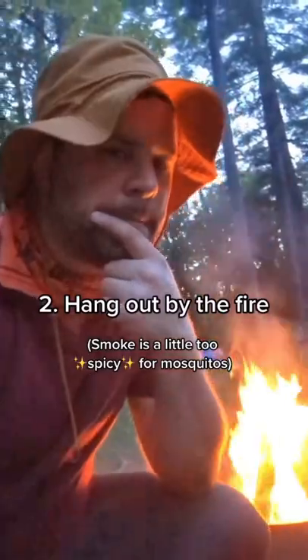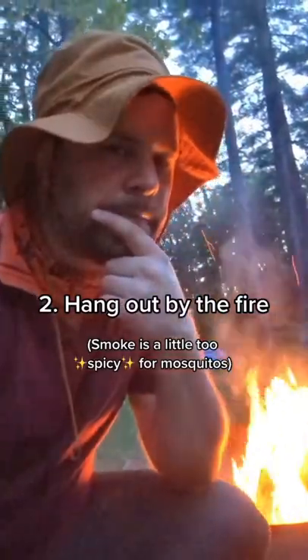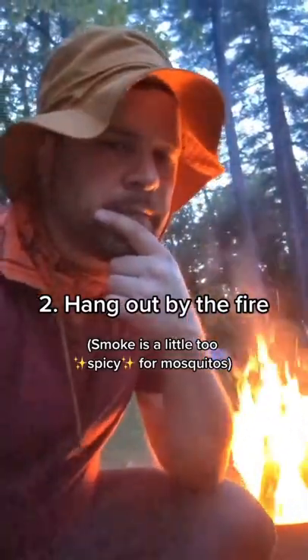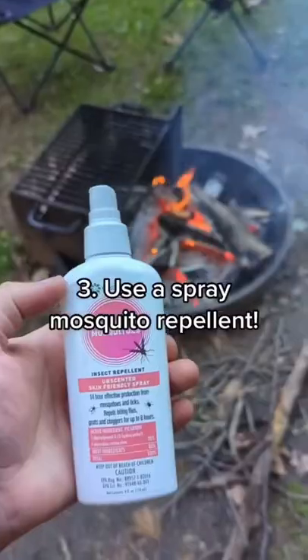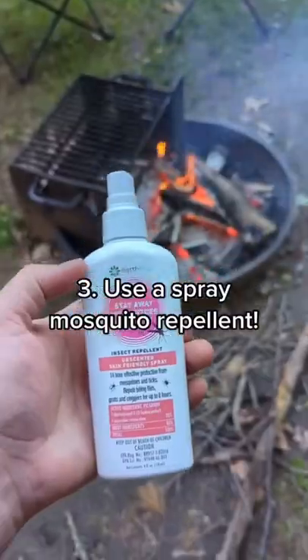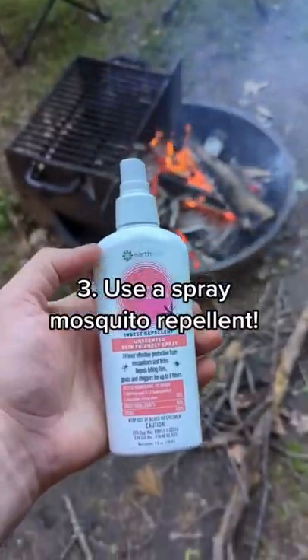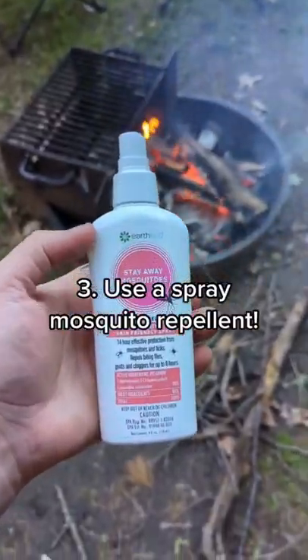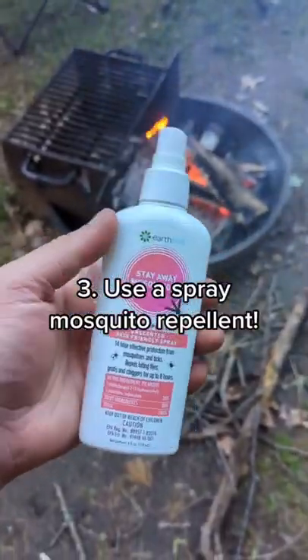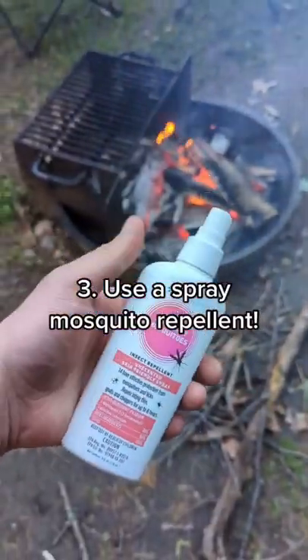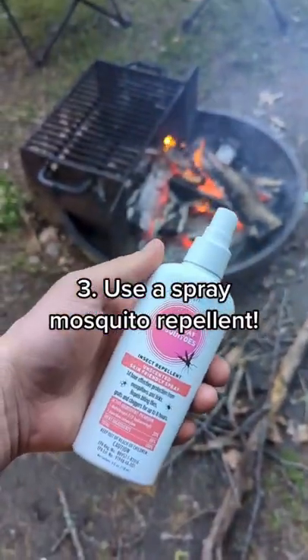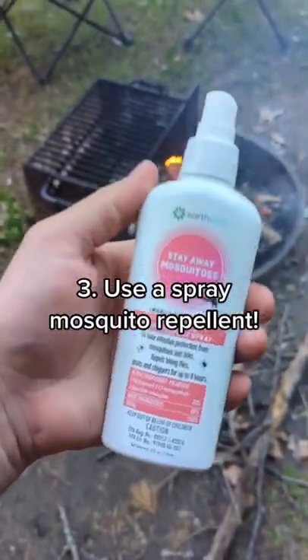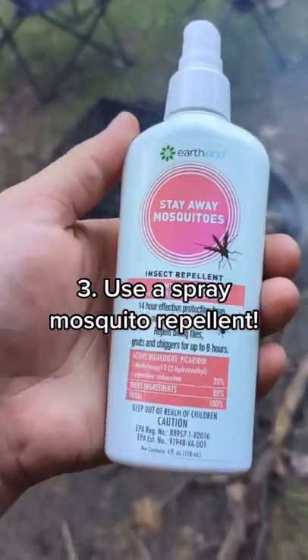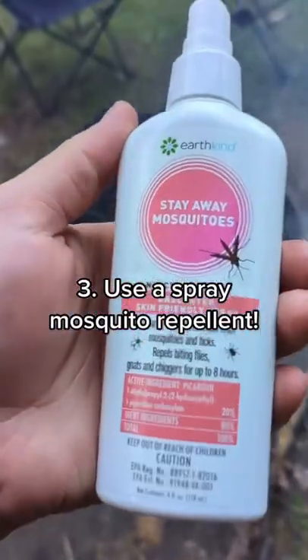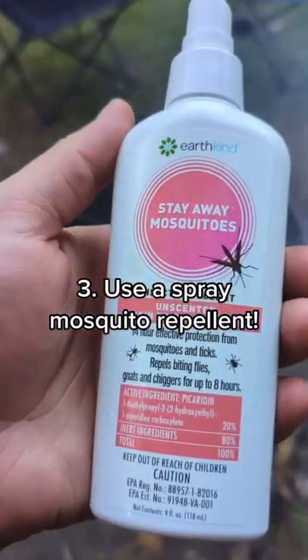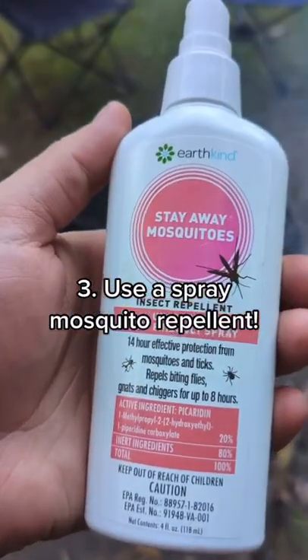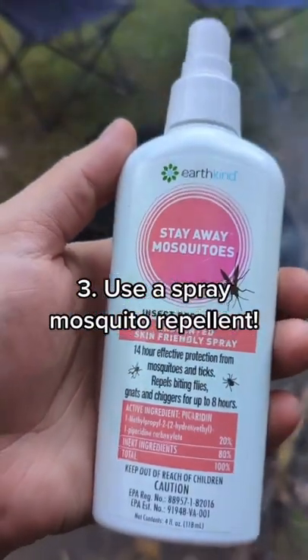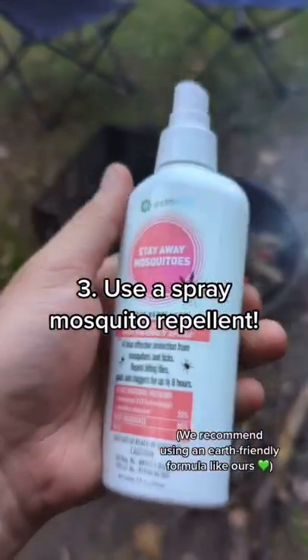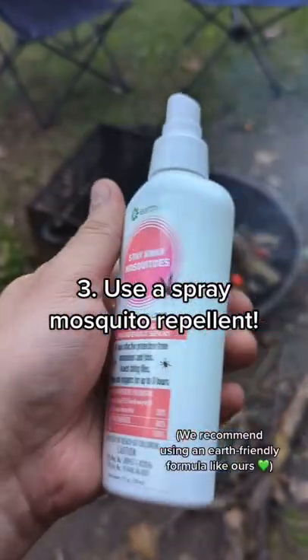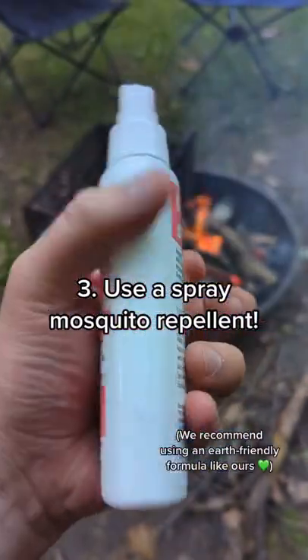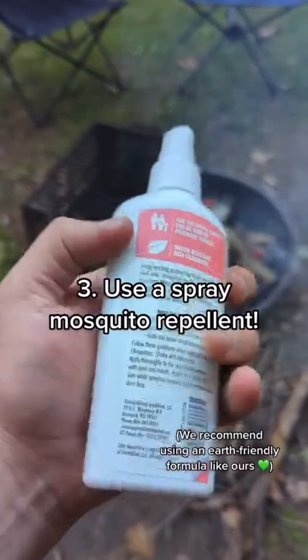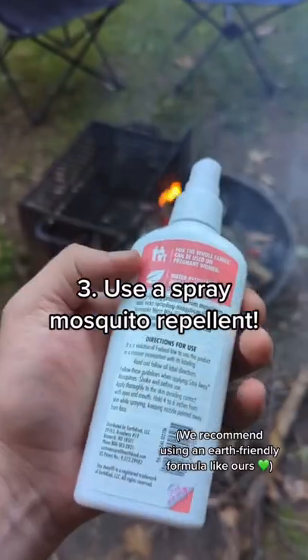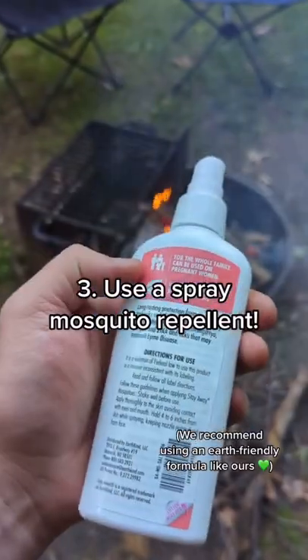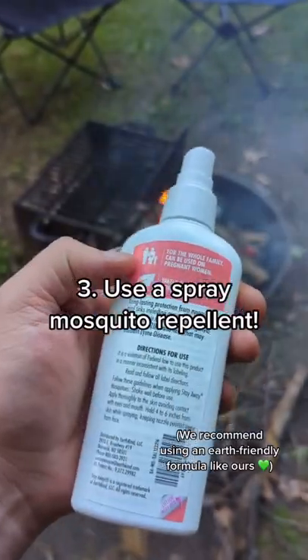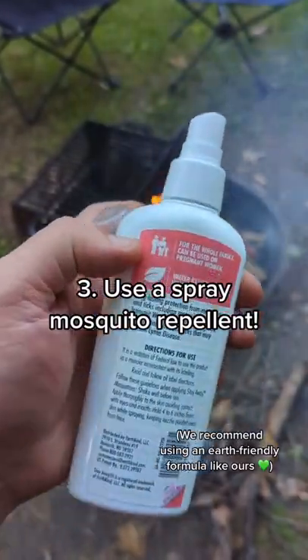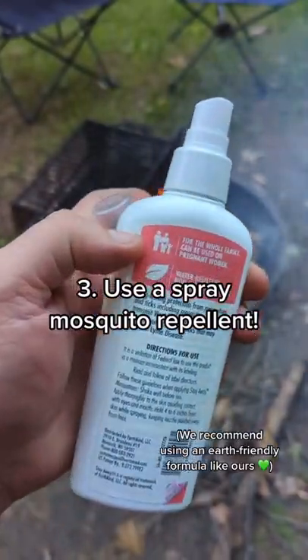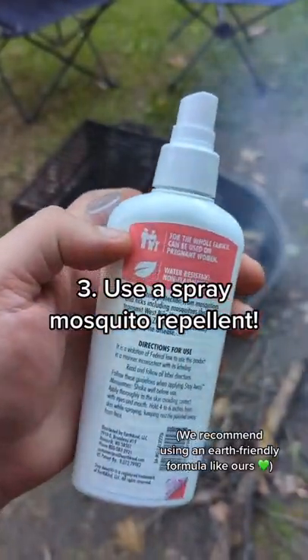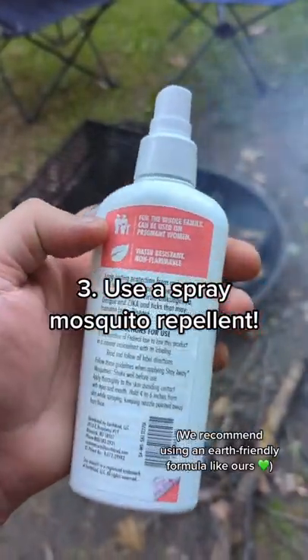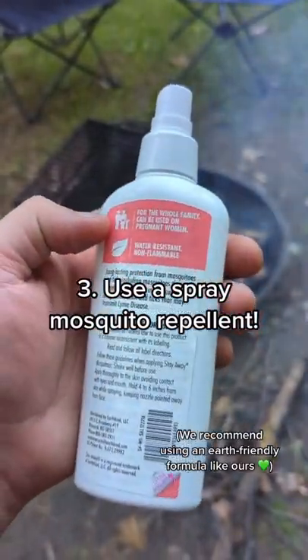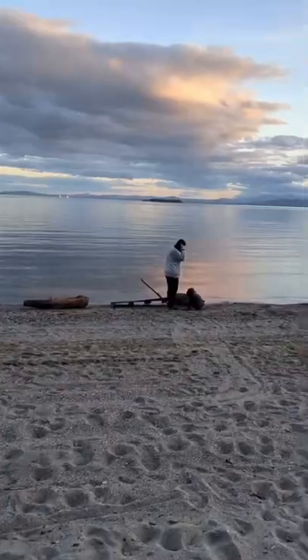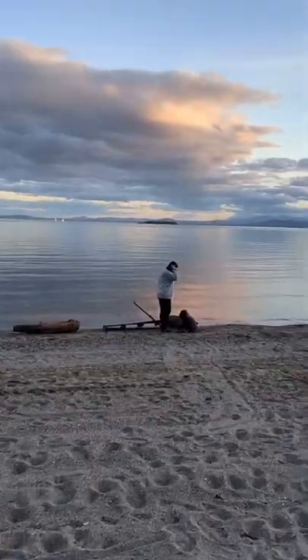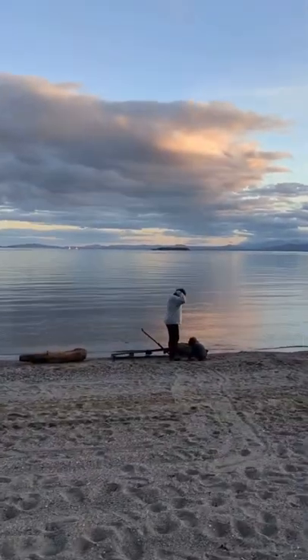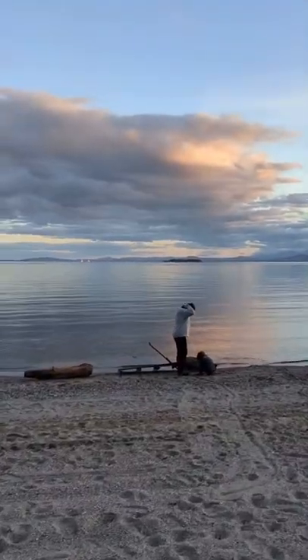A spray deterrent is essential if you're wandering away from the fire. Look for earth-friendly ingredients, as most campsites are near water sources.